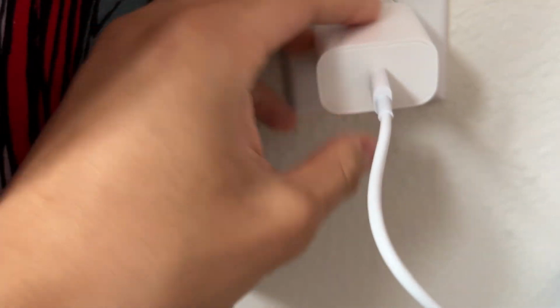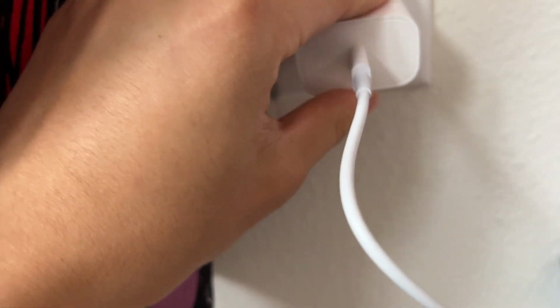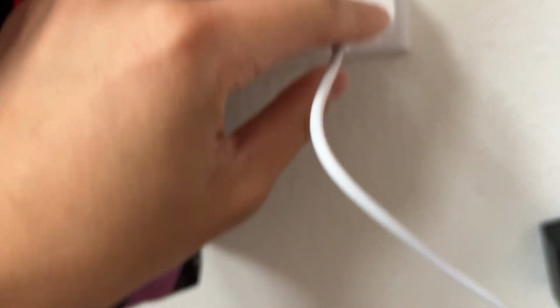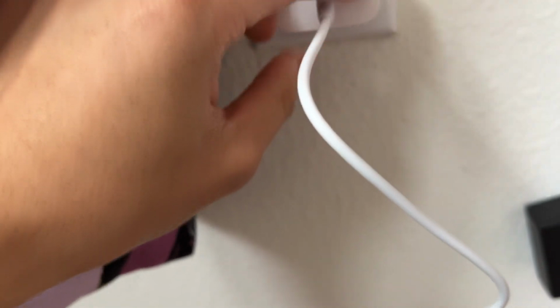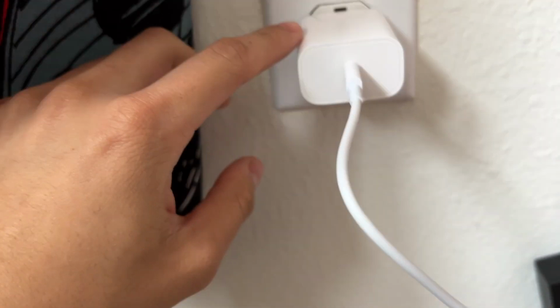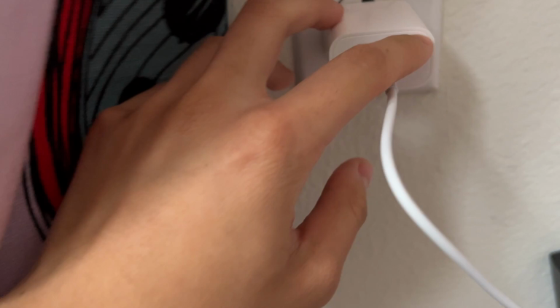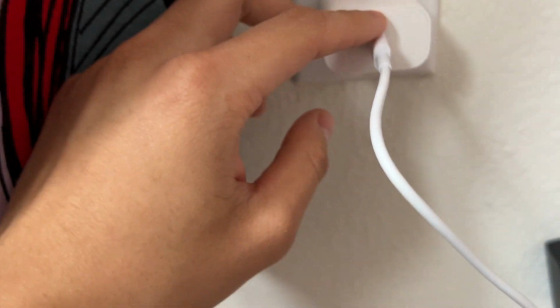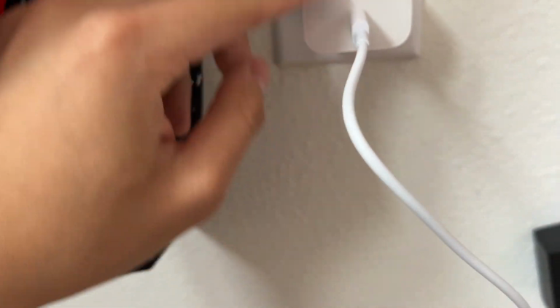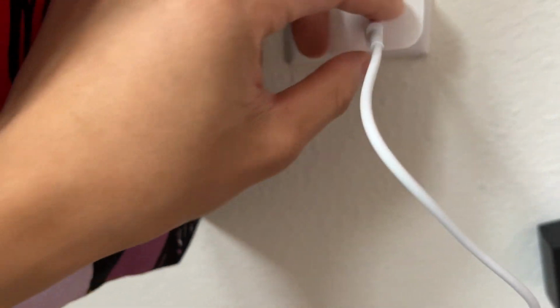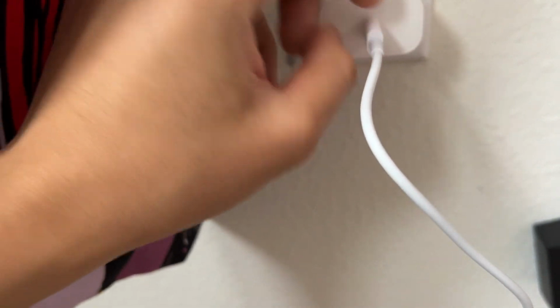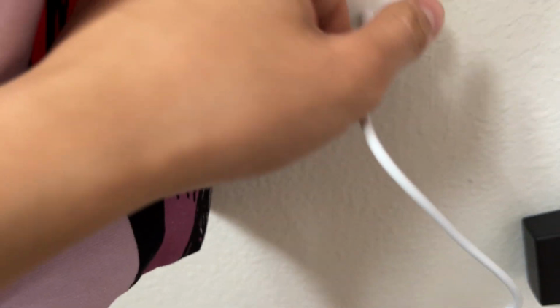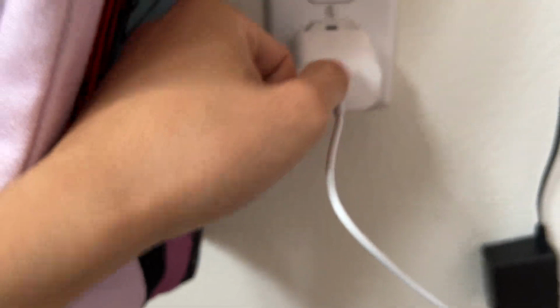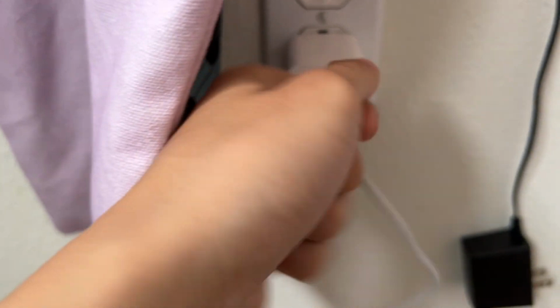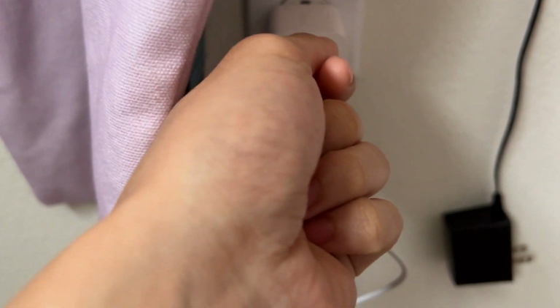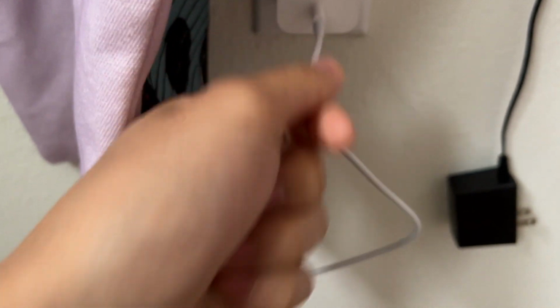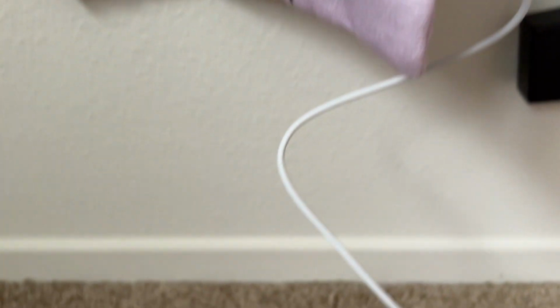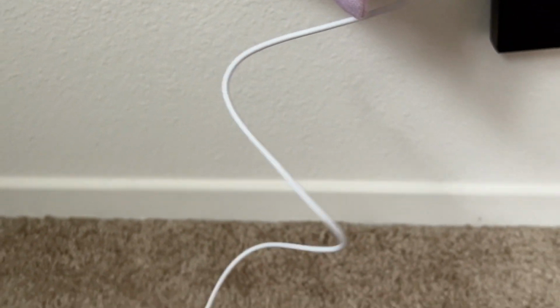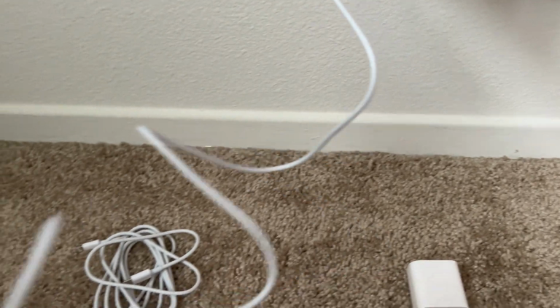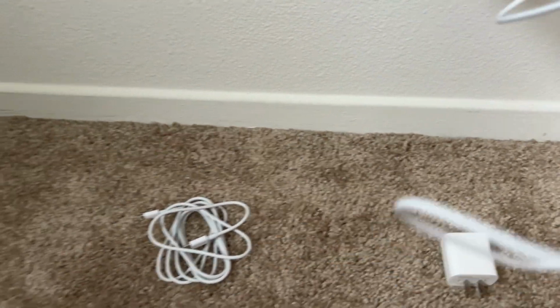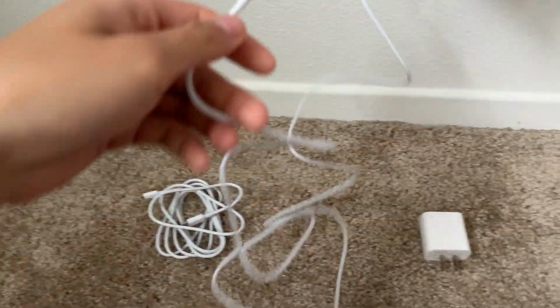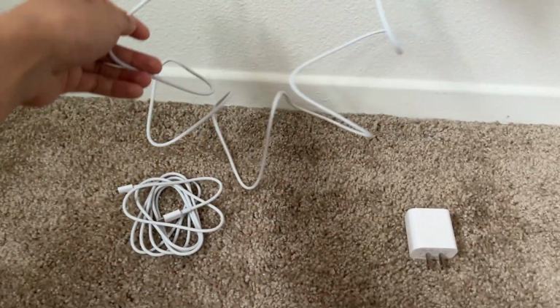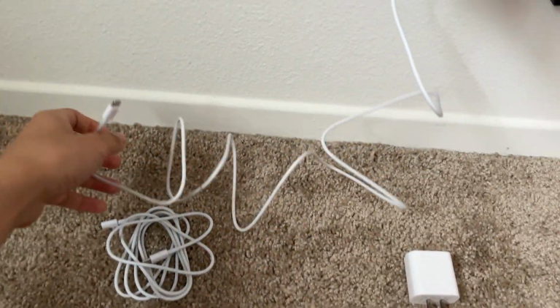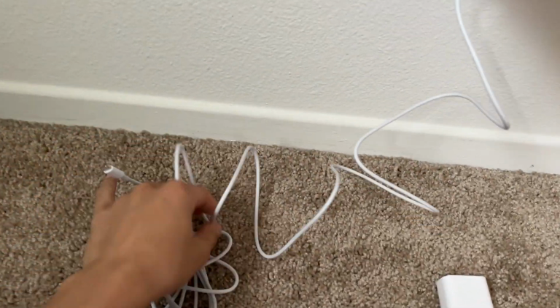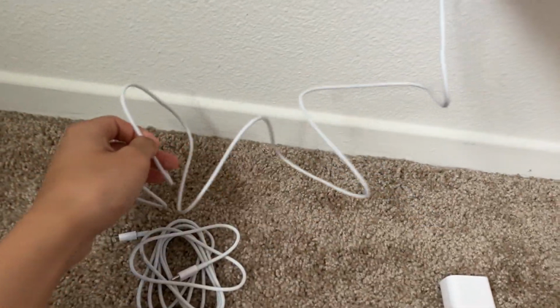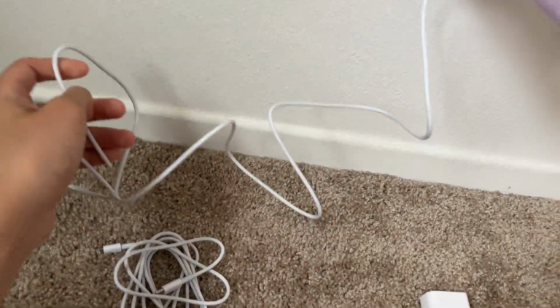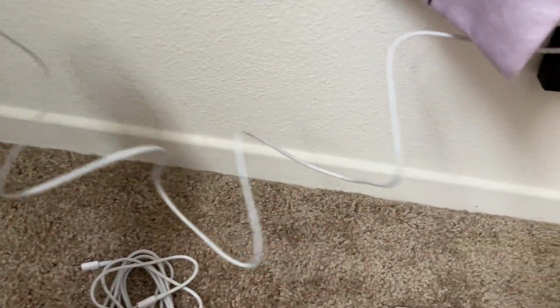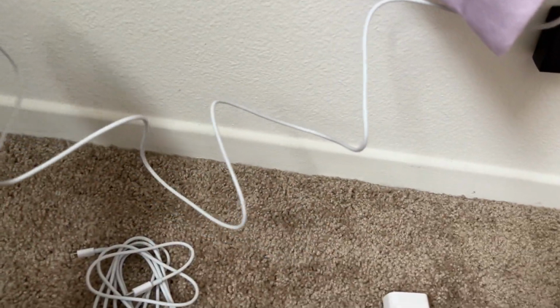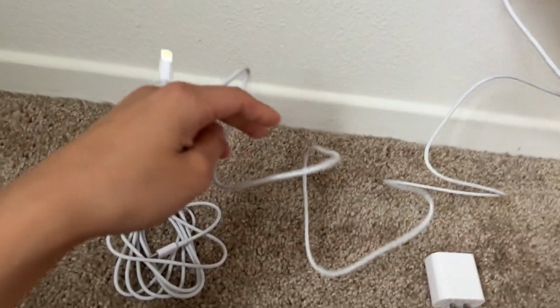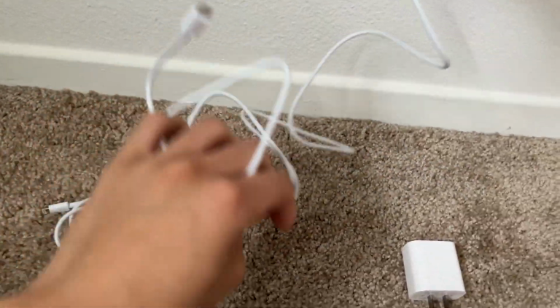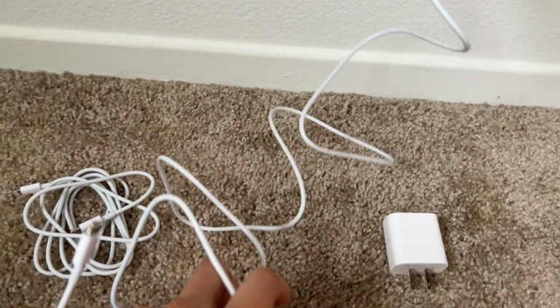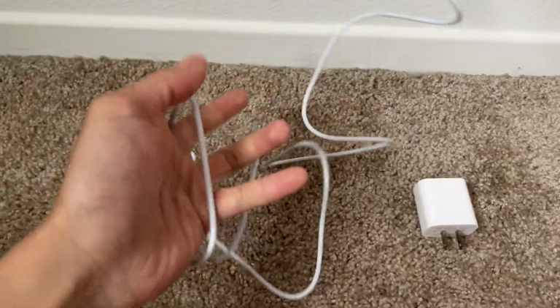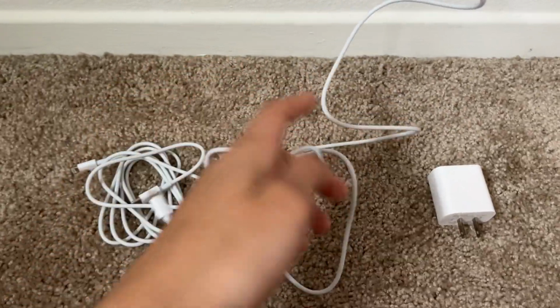They do plug in horizontally or vertically — USB-Cs sometimes plug in the other way. You're also given a good amount of length with this cord, so that's always a plus.